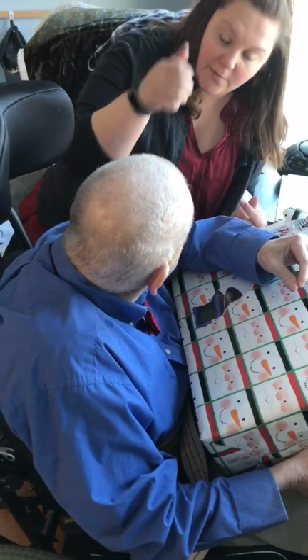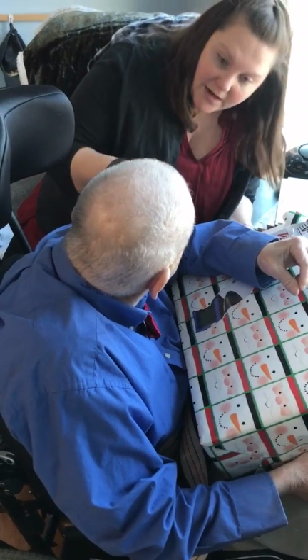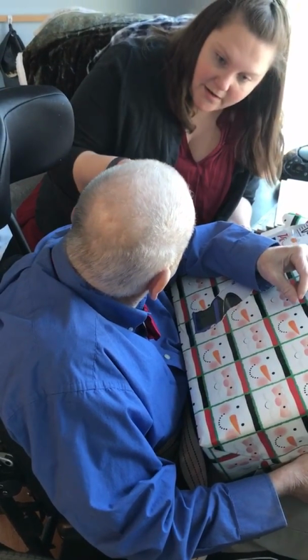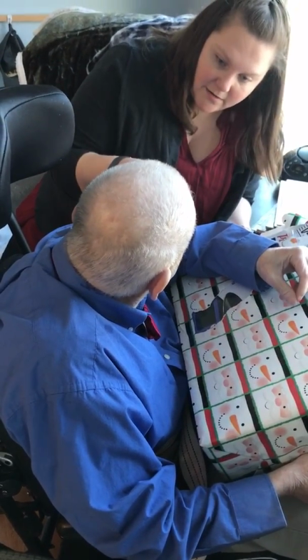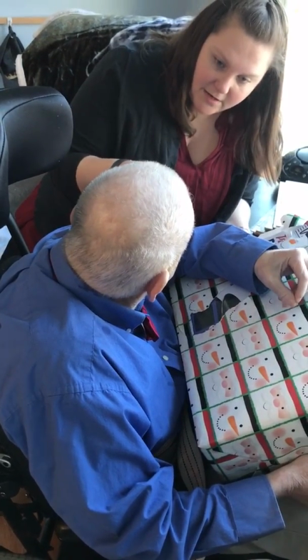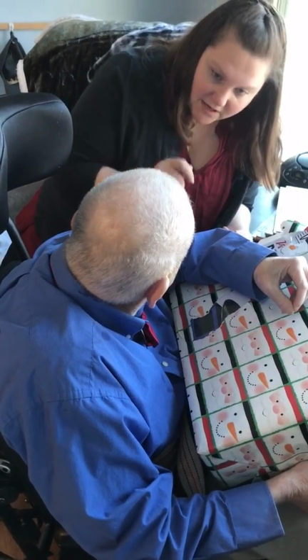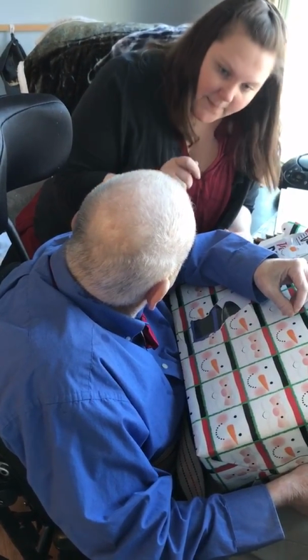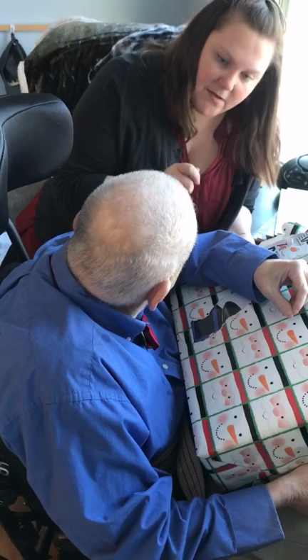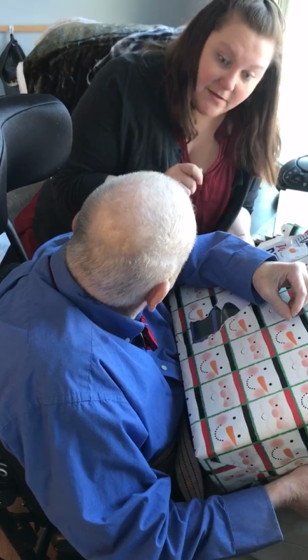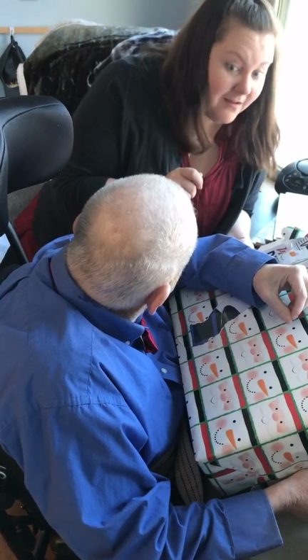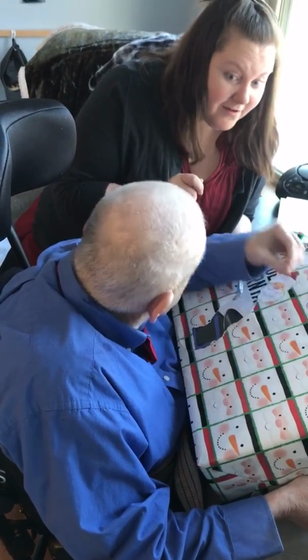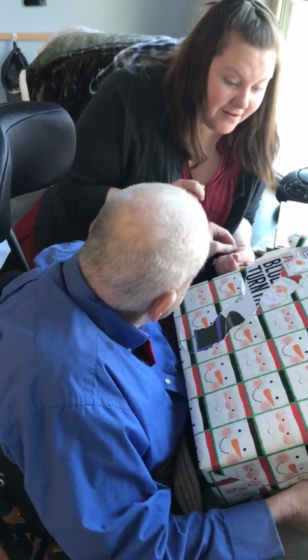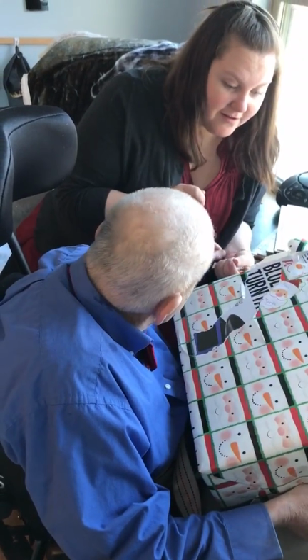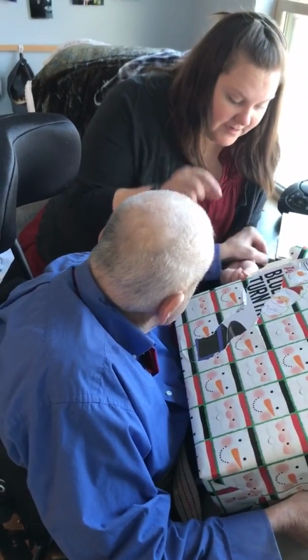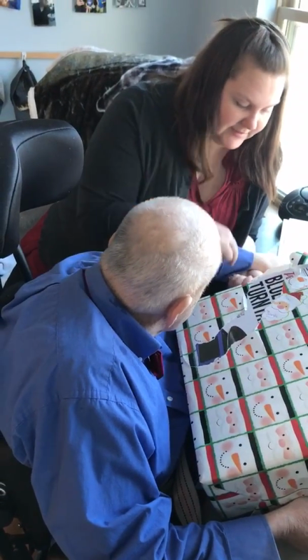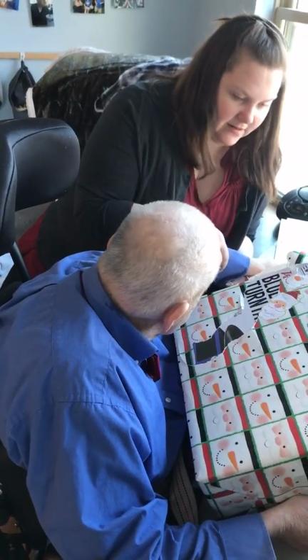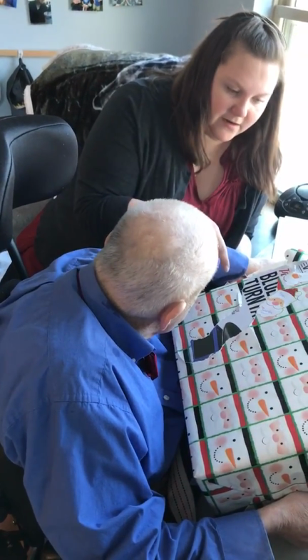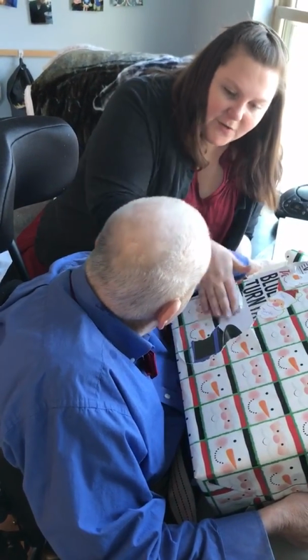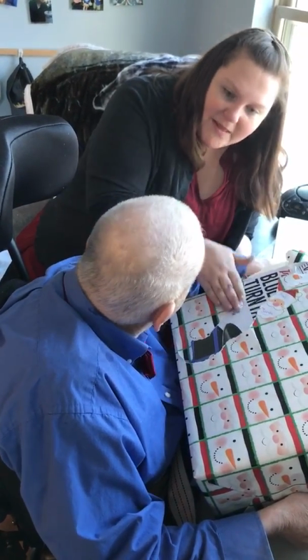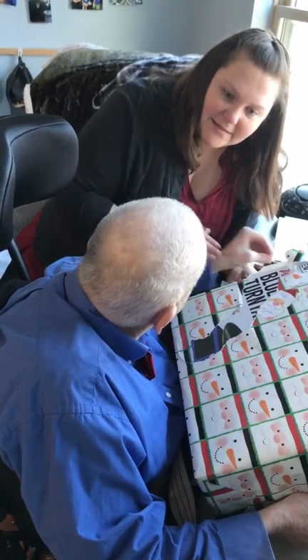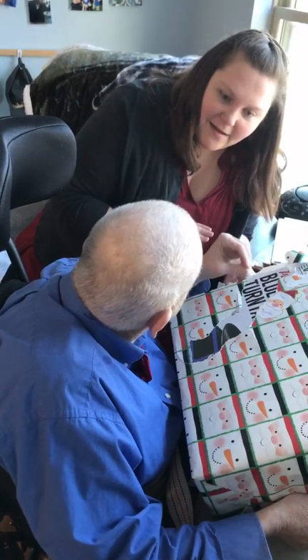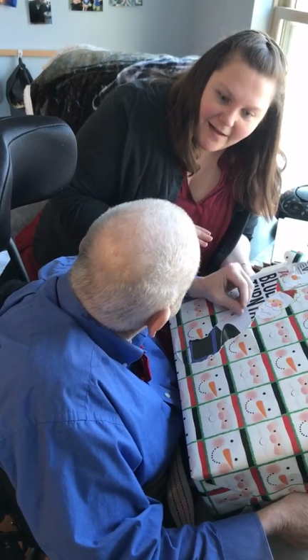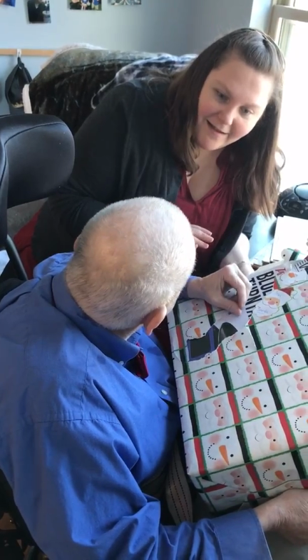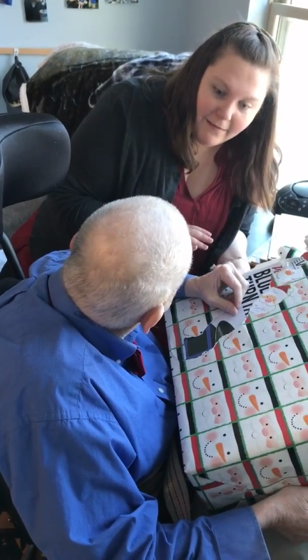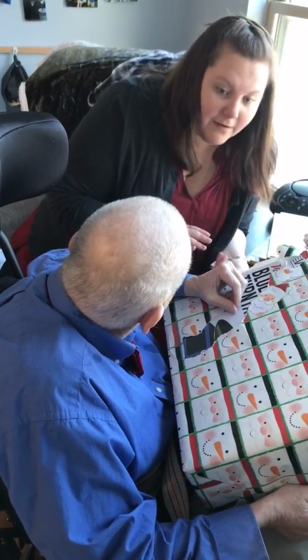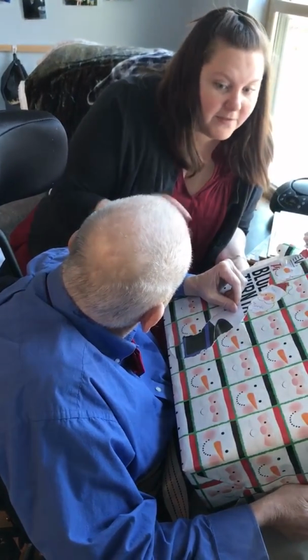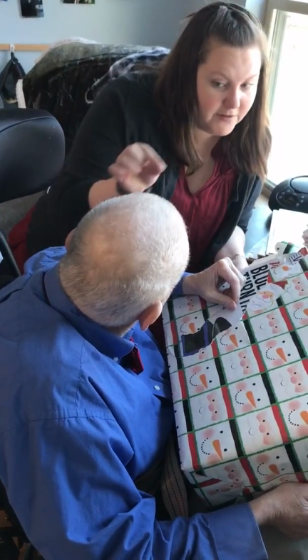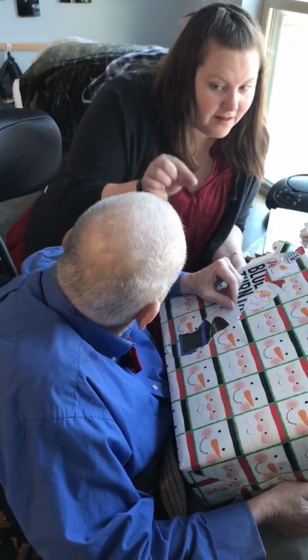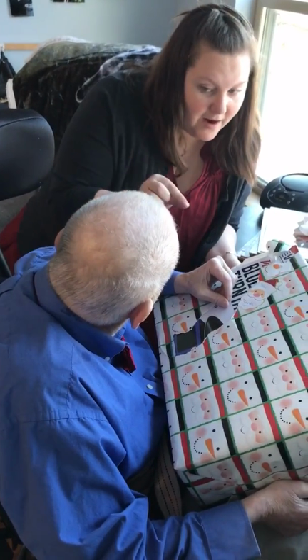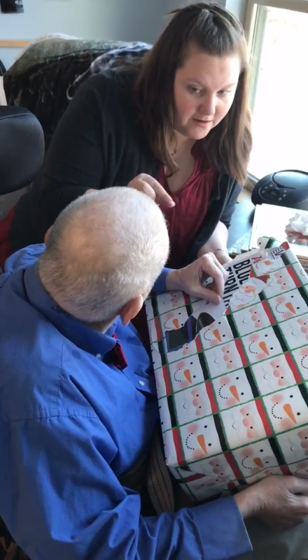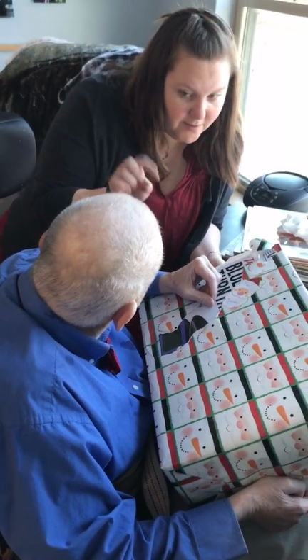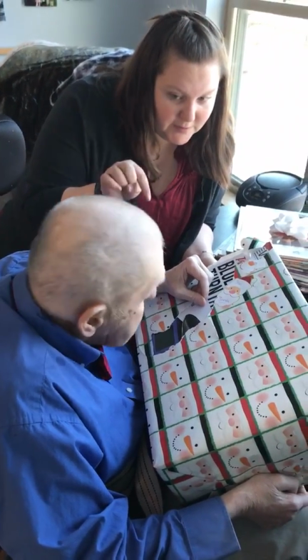You gotta put it on there and start it up. The needle — you gotta set the needle on it. Are you gonna open this? You gotta put the needle on the record and push play.